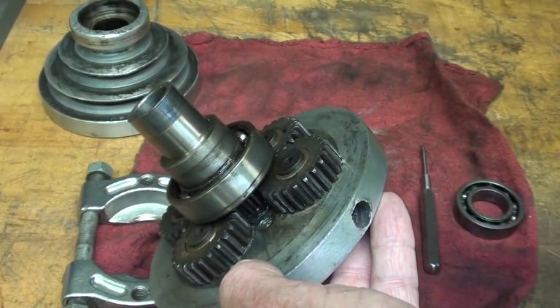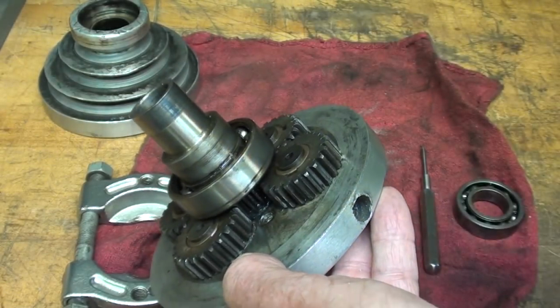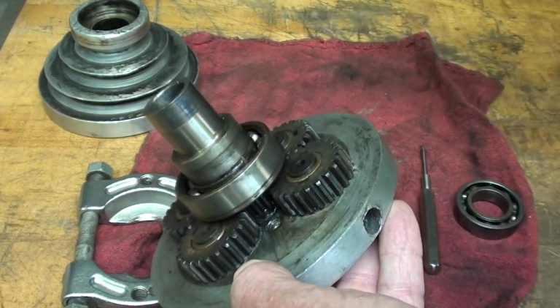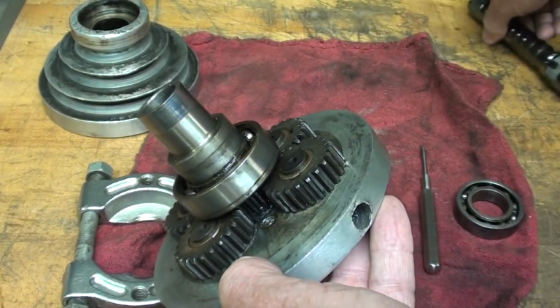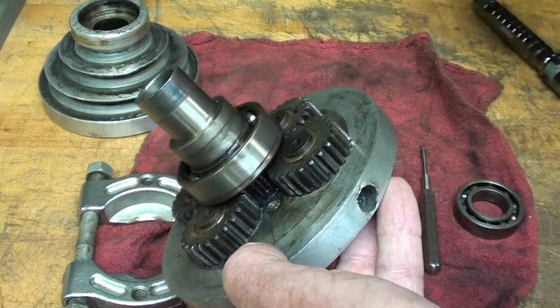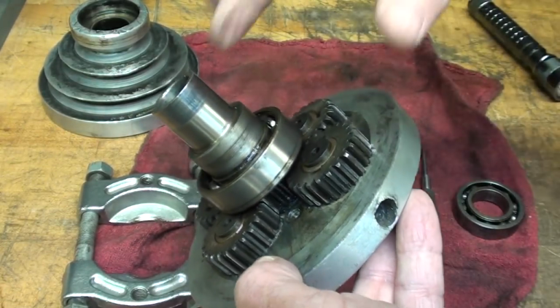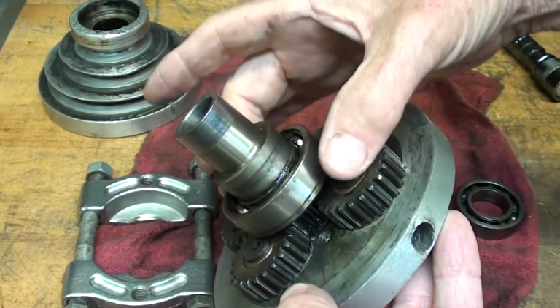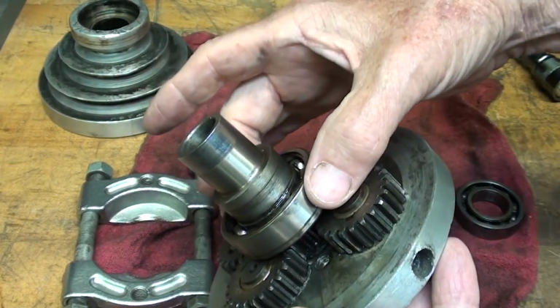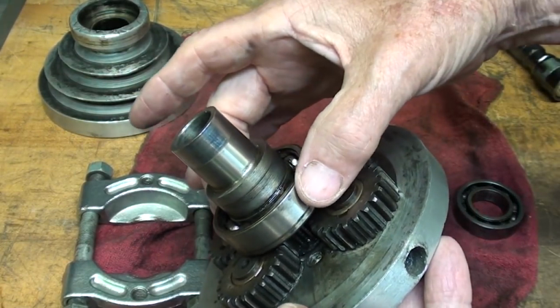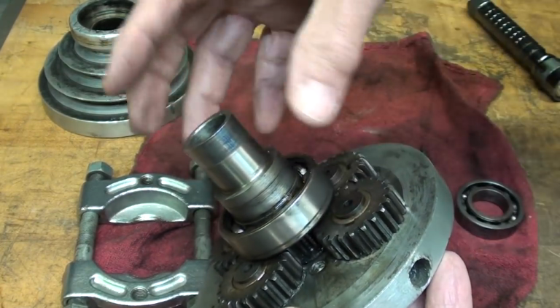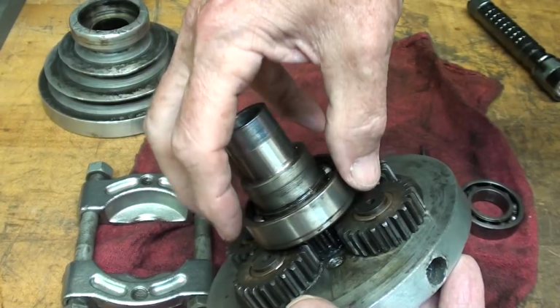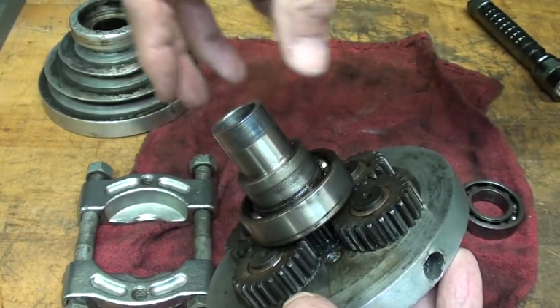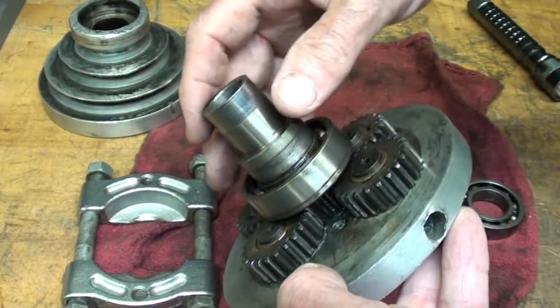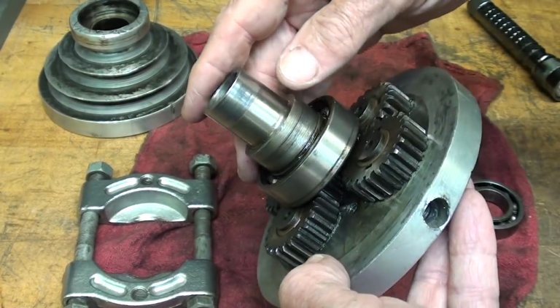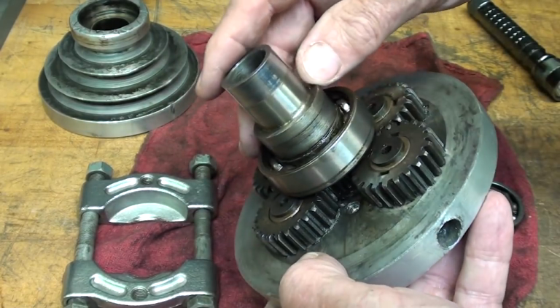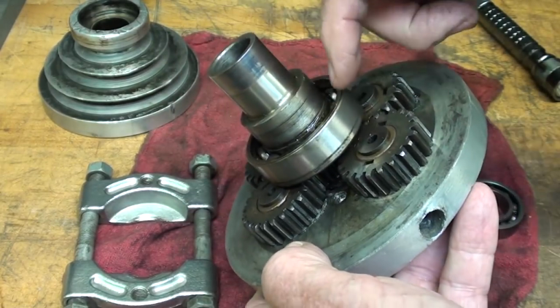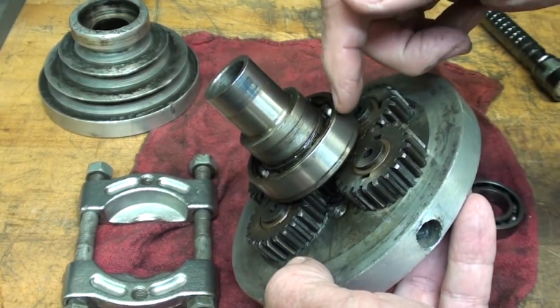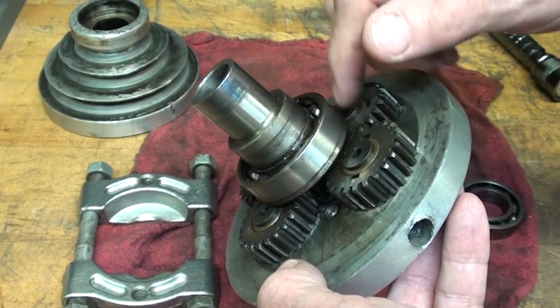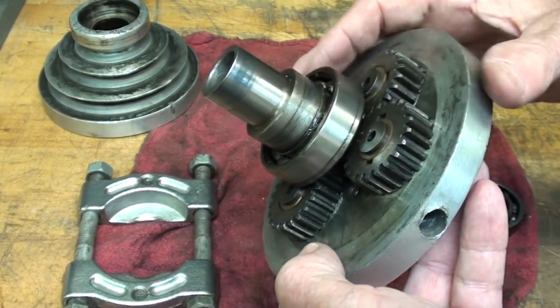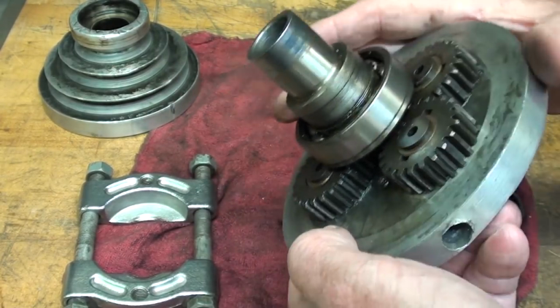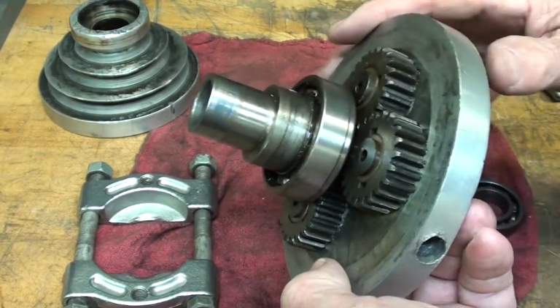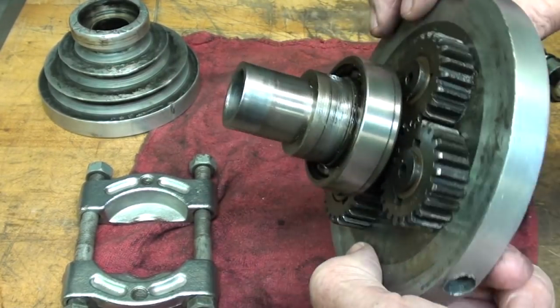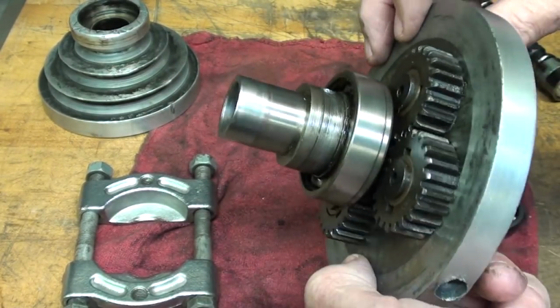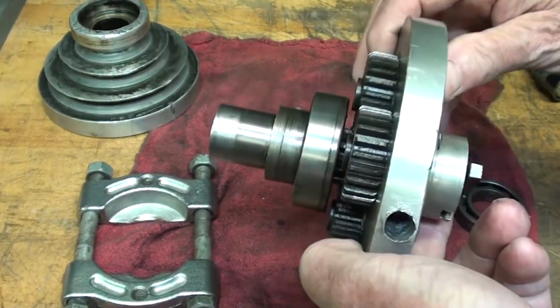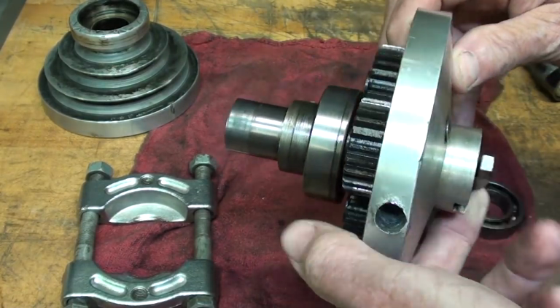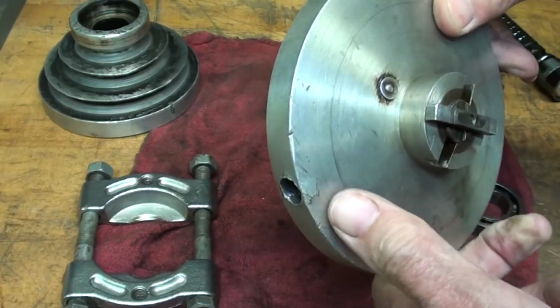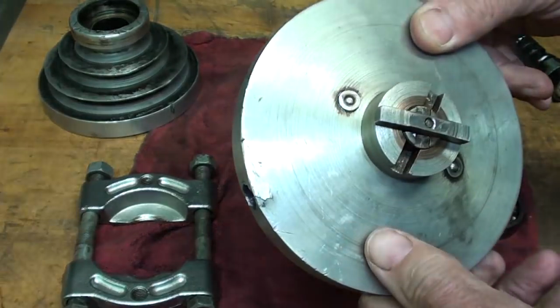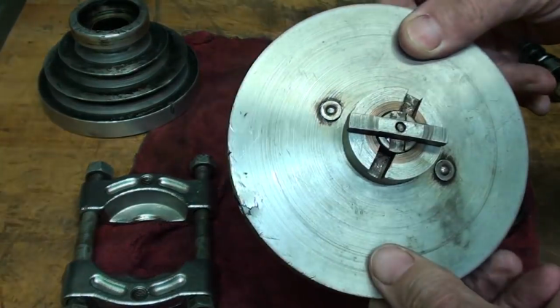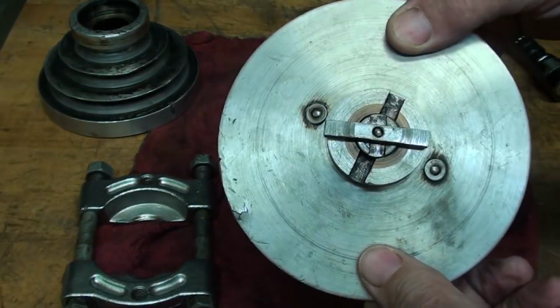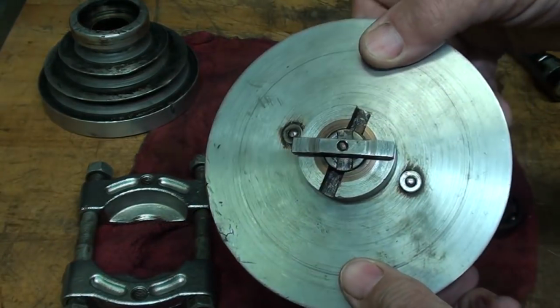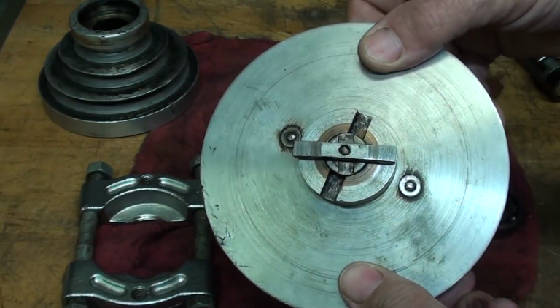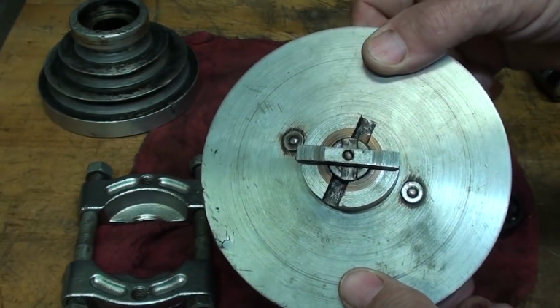They're pressed in. There is no way to pull this off — we can't pull it off because of the shoulder here. So here's what I'm requesting in this video: what should I do now?